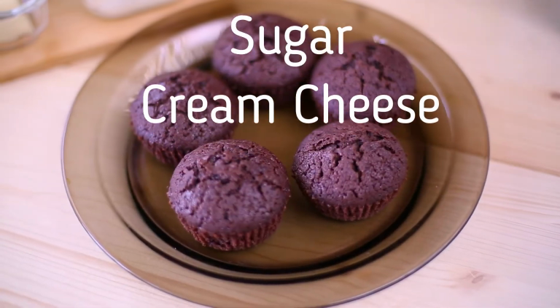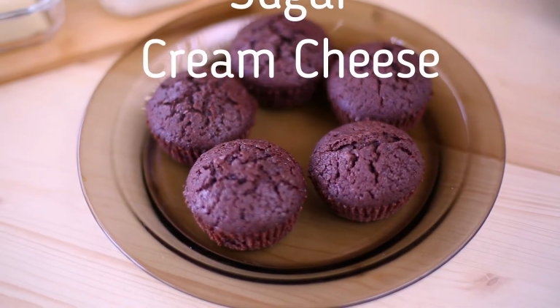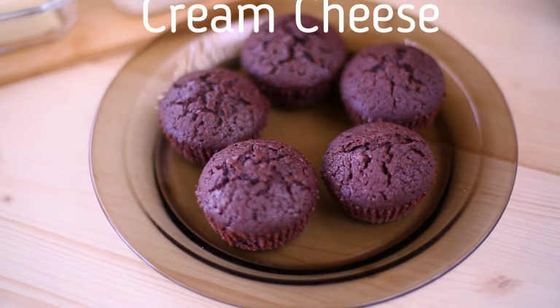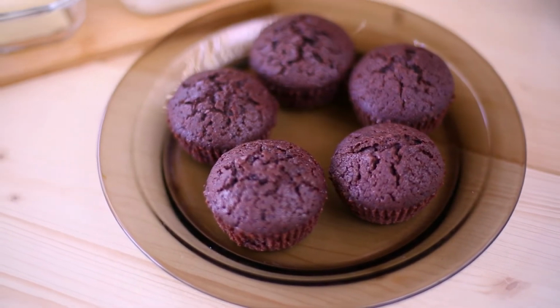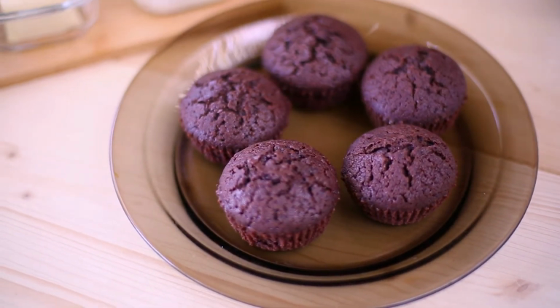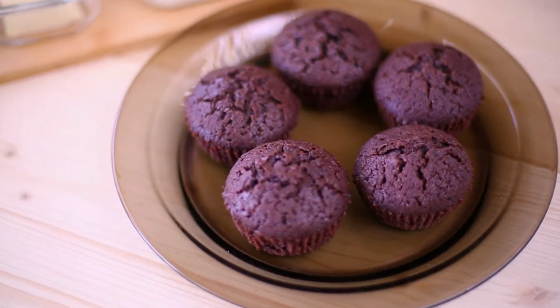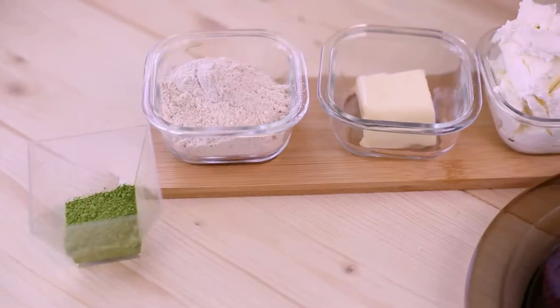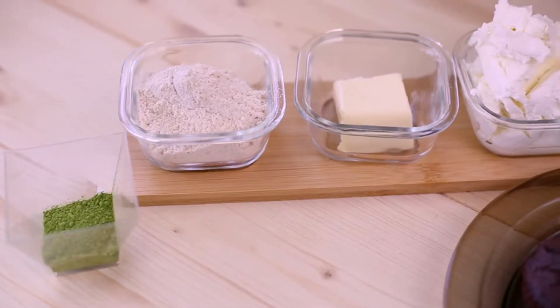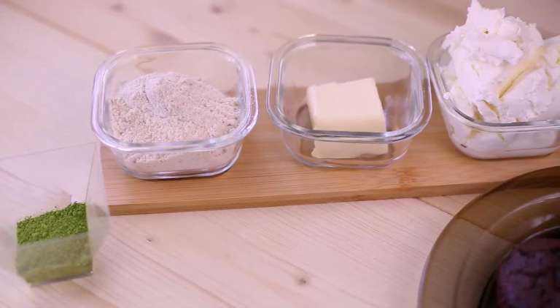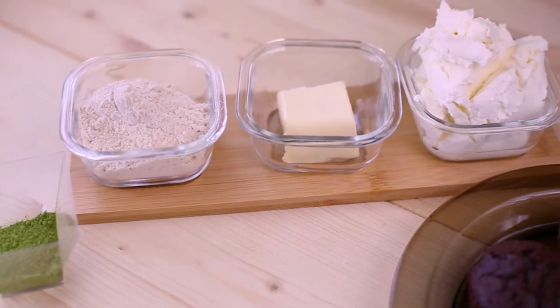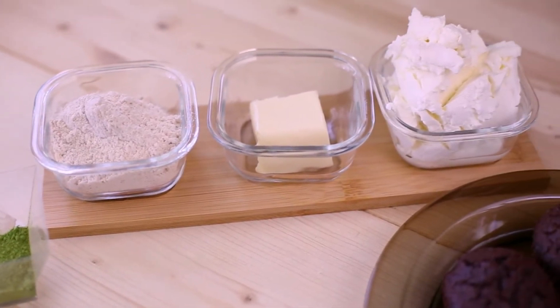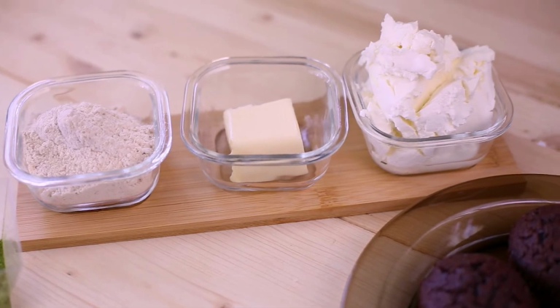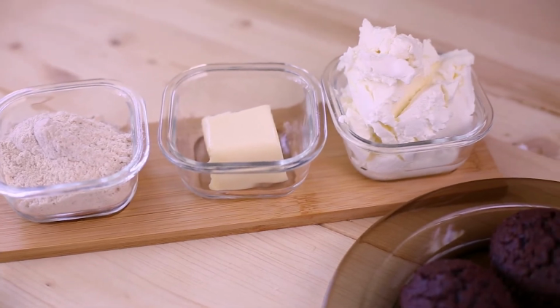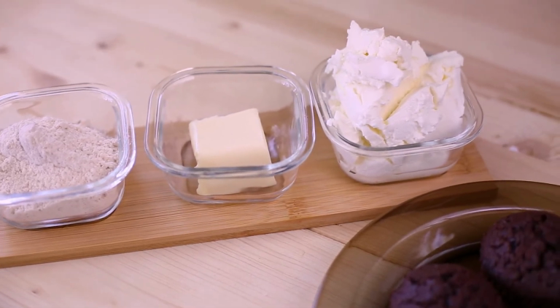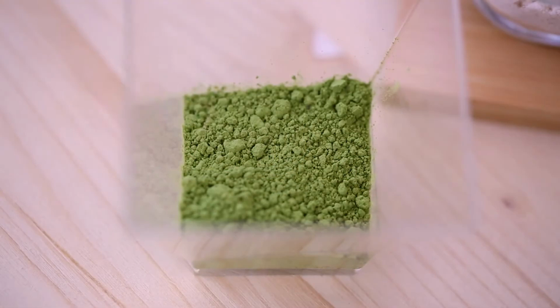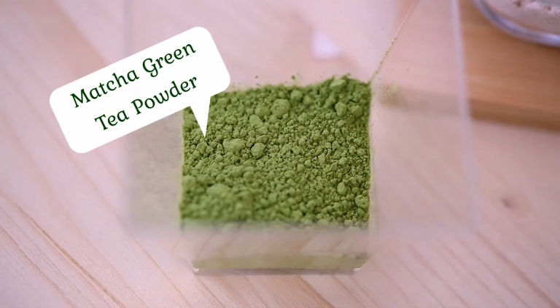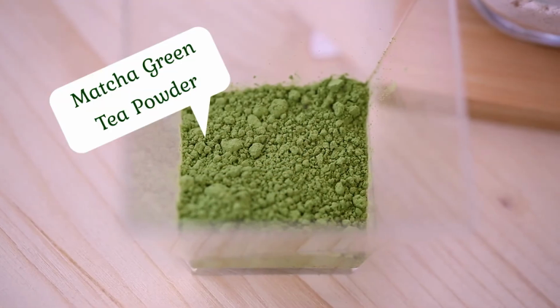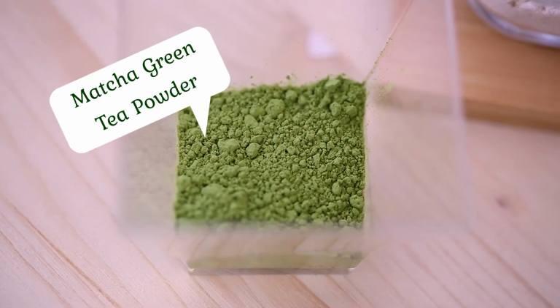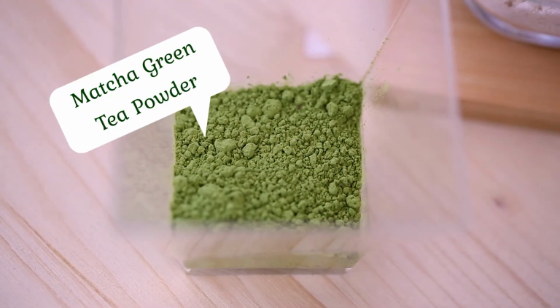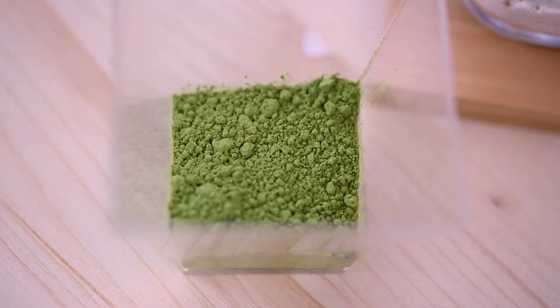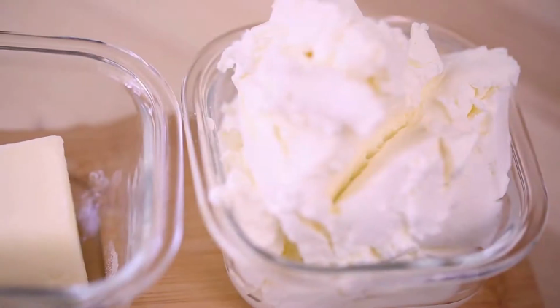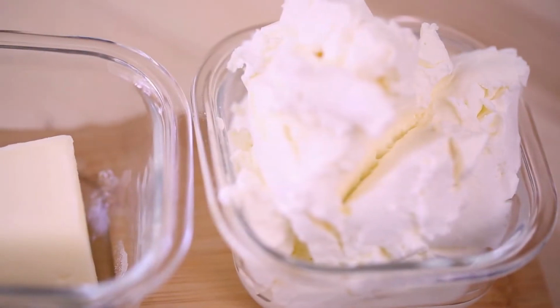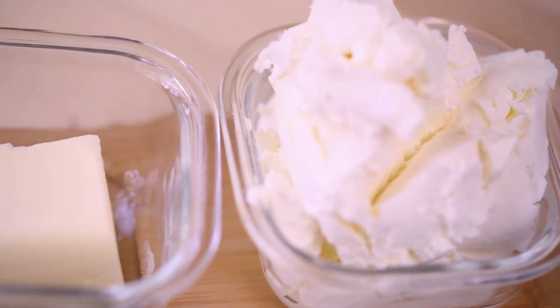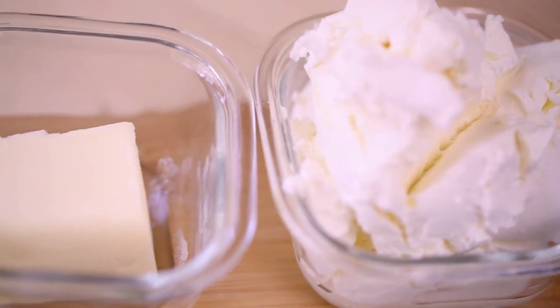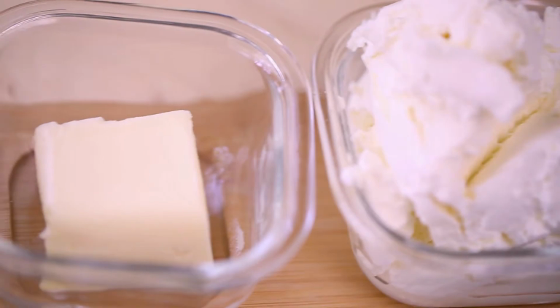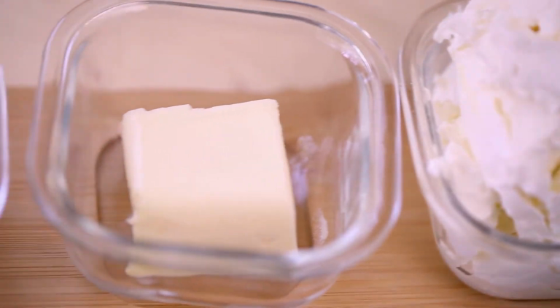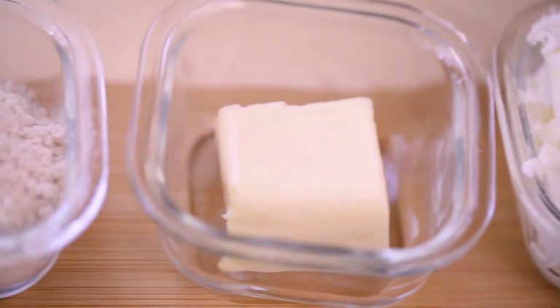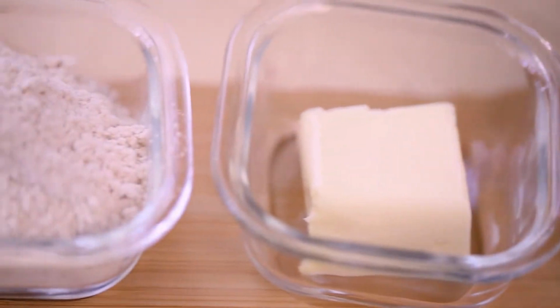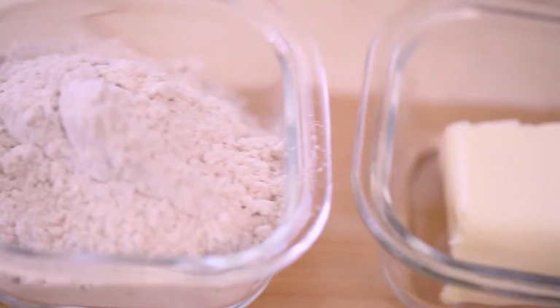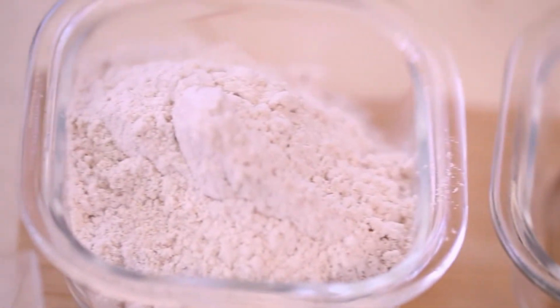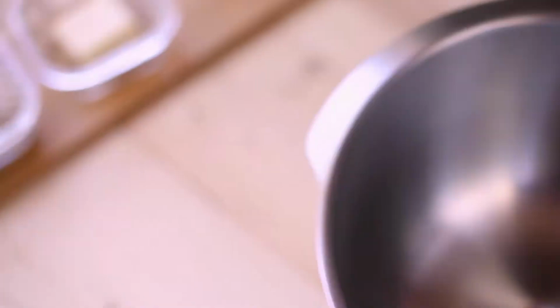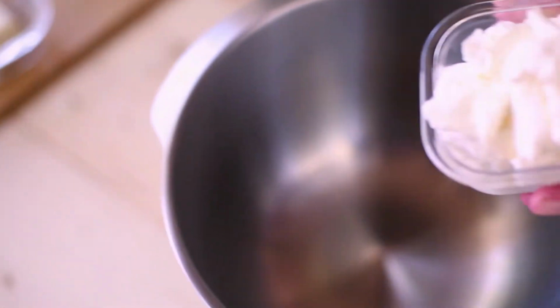I often like to add some natural food colorings to the mix, like matcha powder, to give it a bit of different taste and color. But you don't really need to add anything, as it is delicious just on its own.